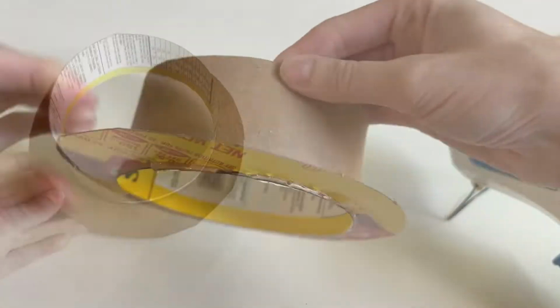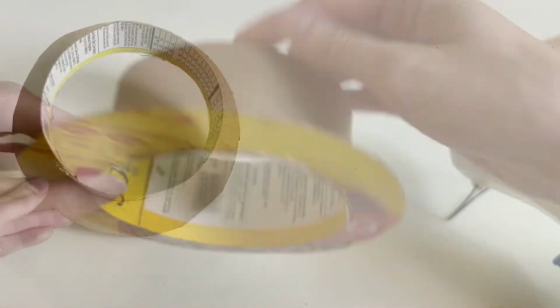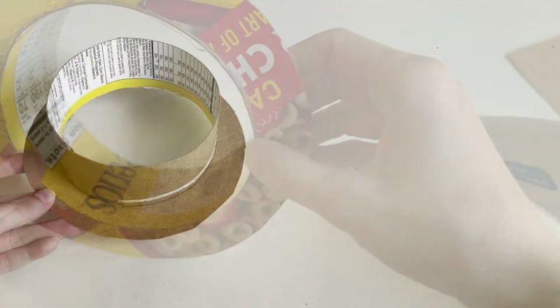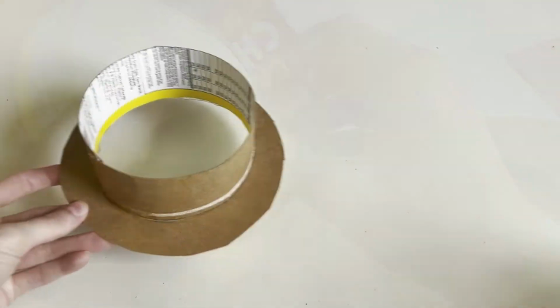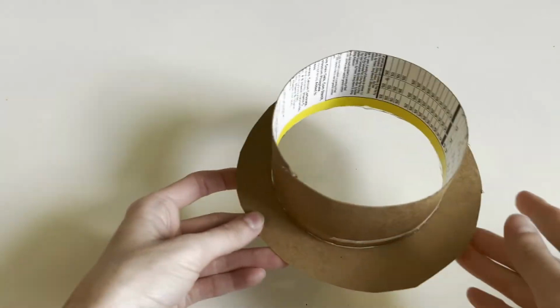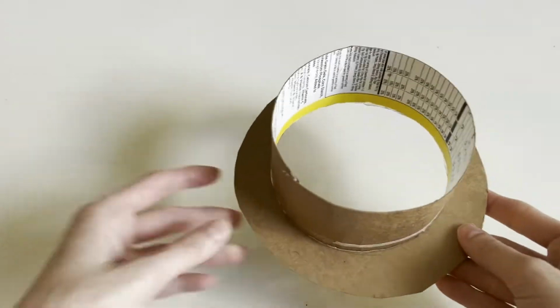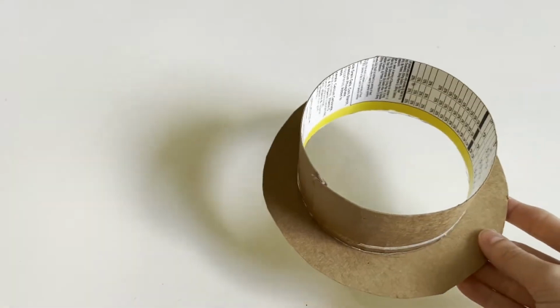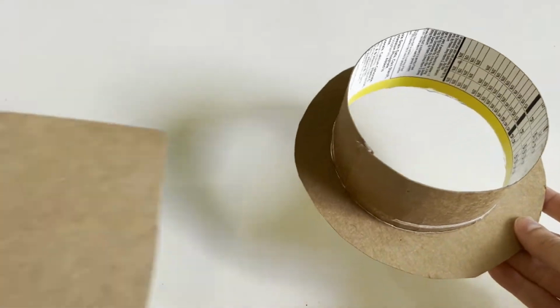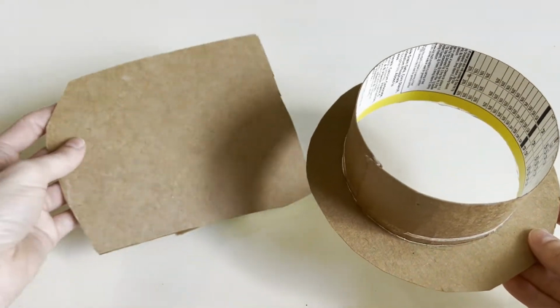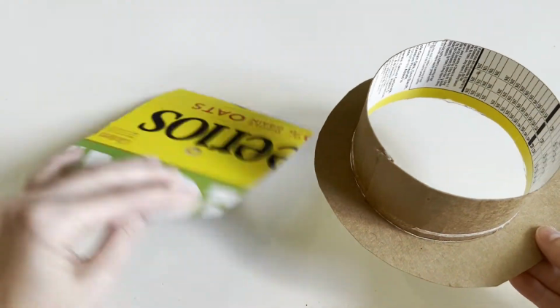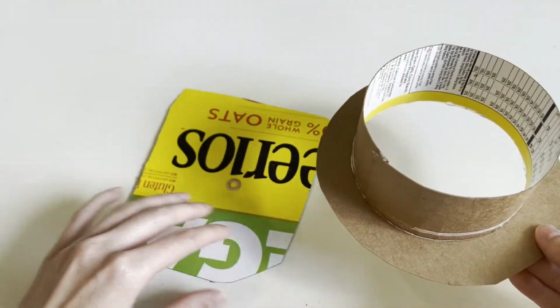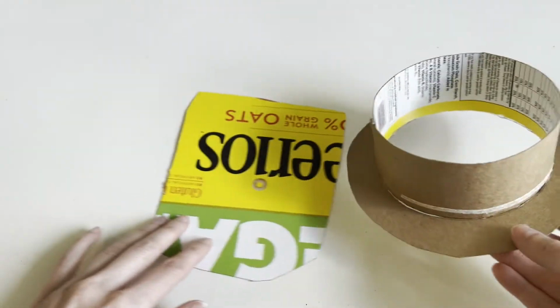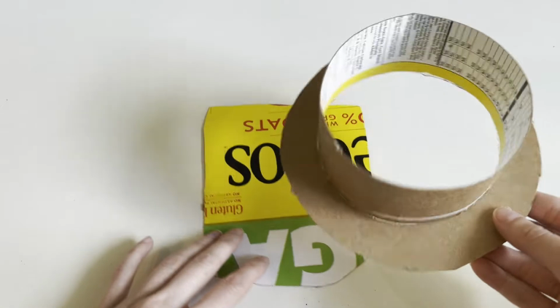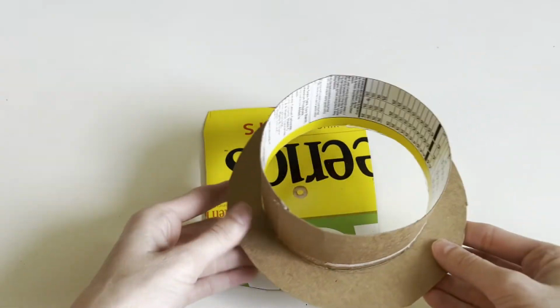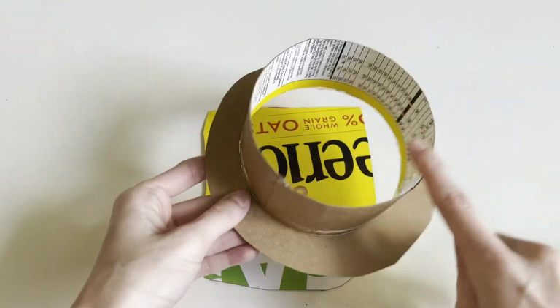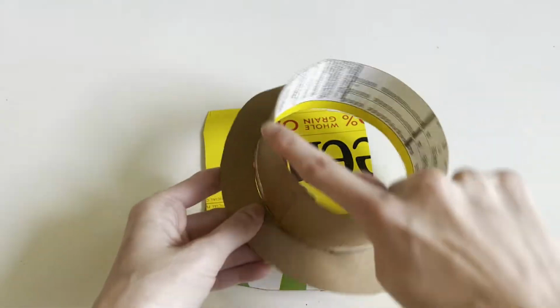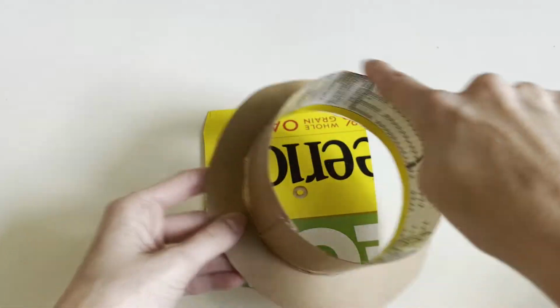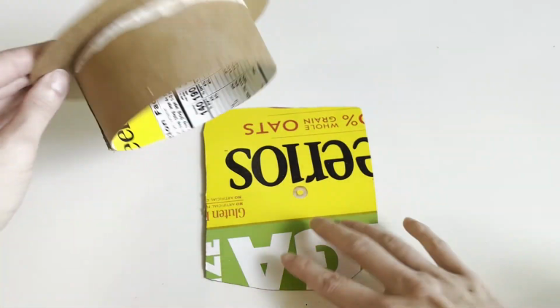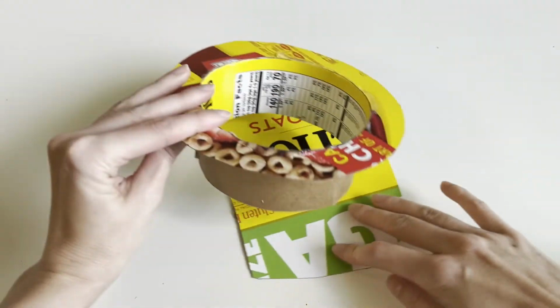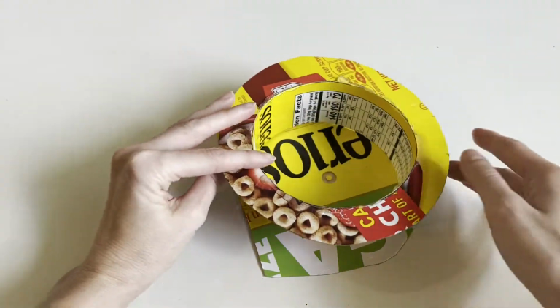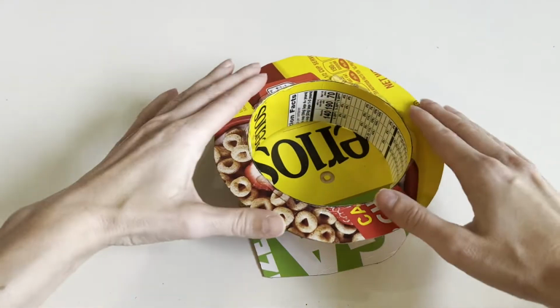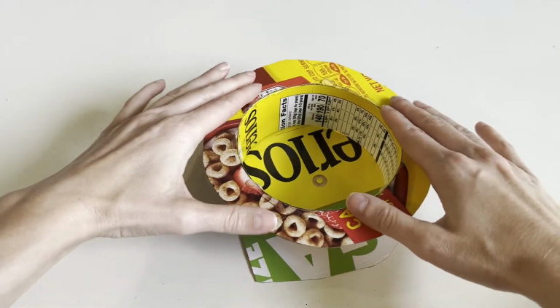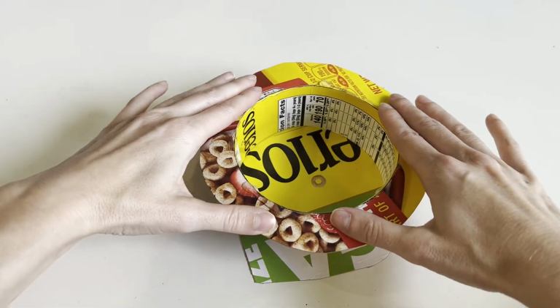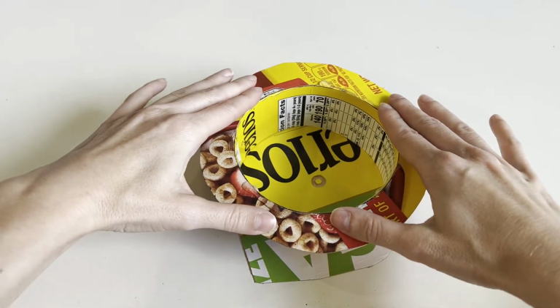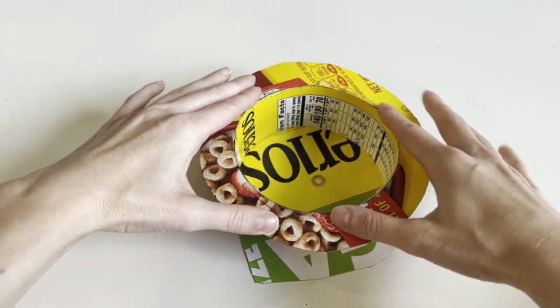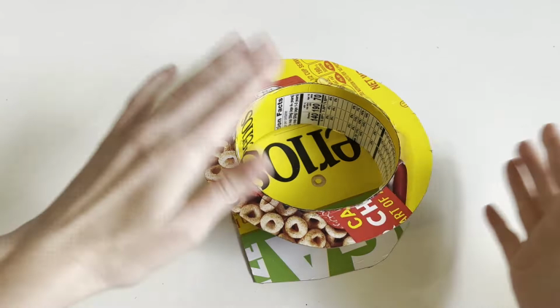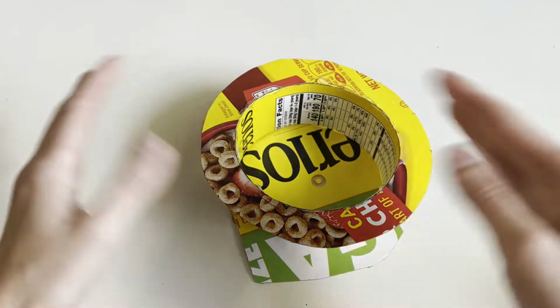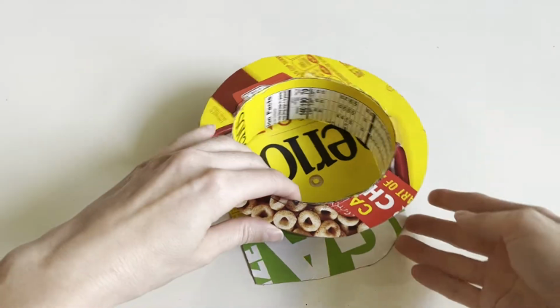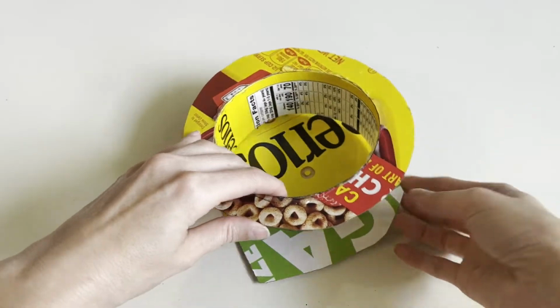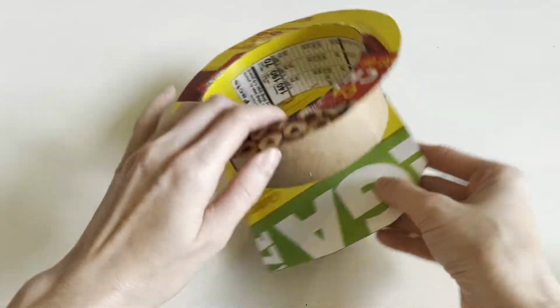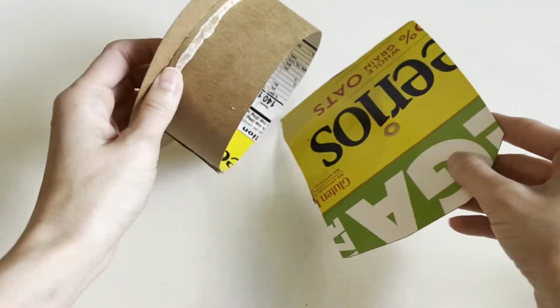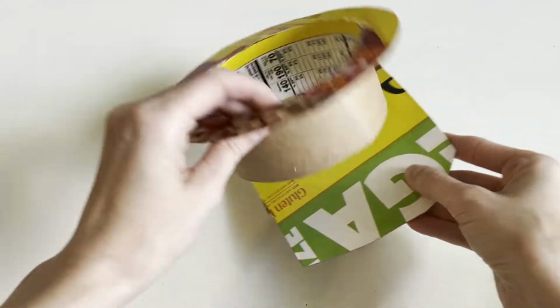To make the top part of the hat, you're going to grab a piece of your paperboard and glue the top of the hat onto the paperboard. Then once the glue is cooled, you're going to flip it over and cut out the top.